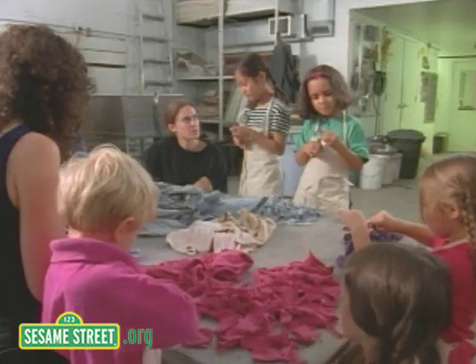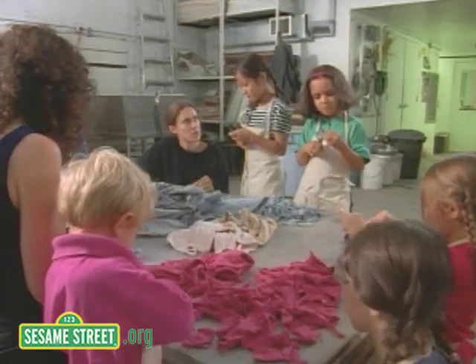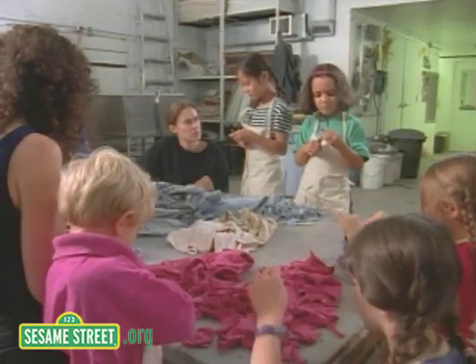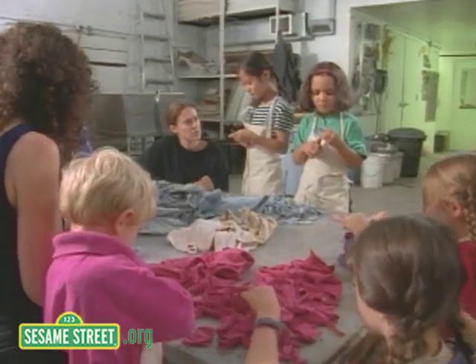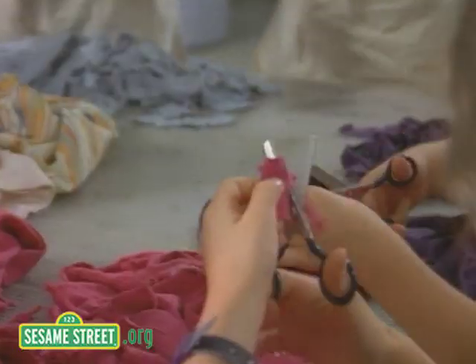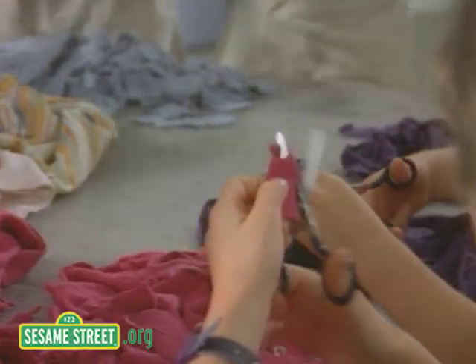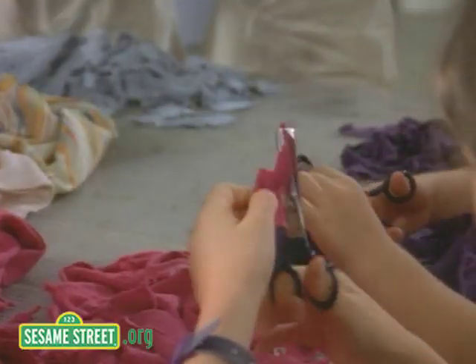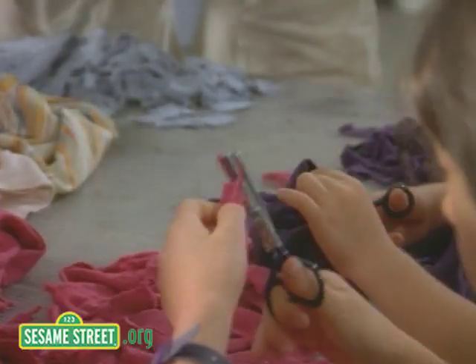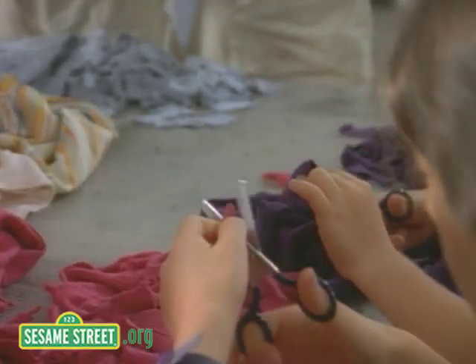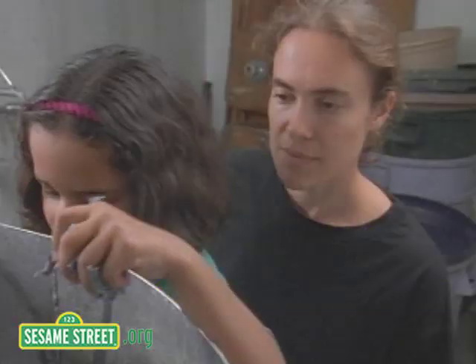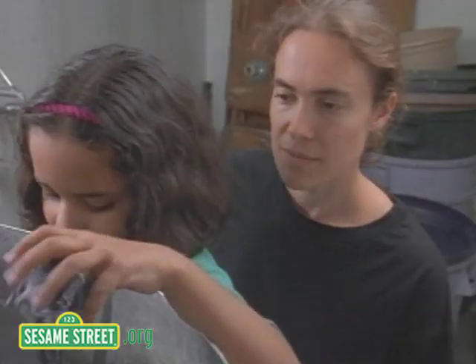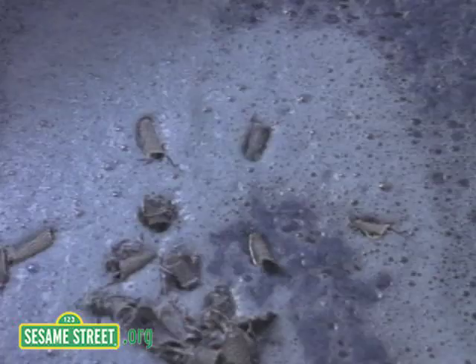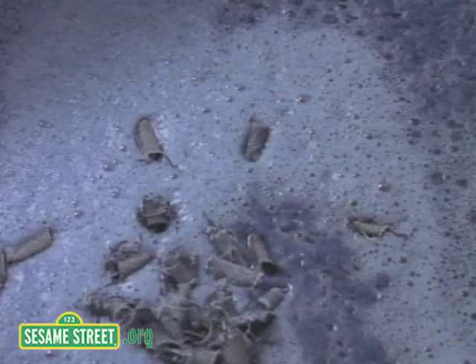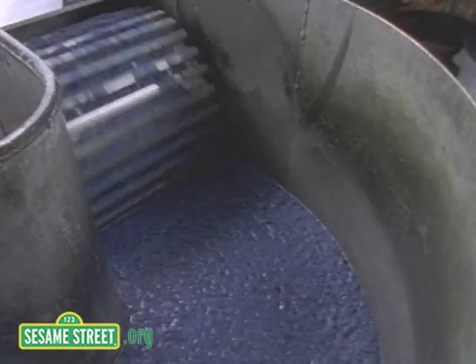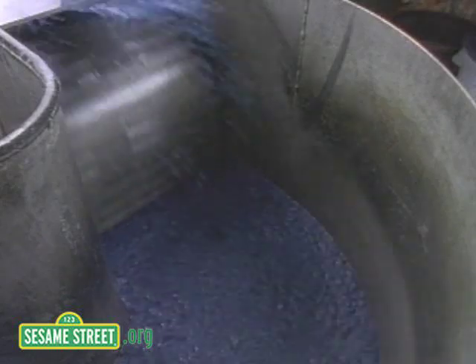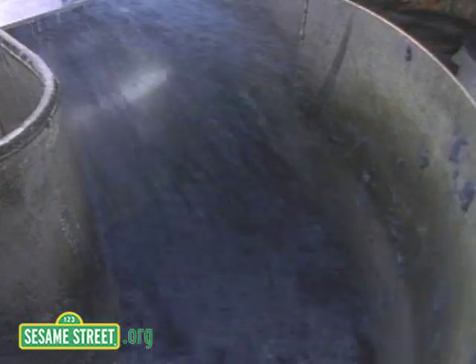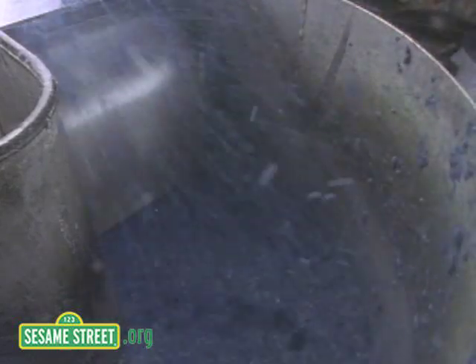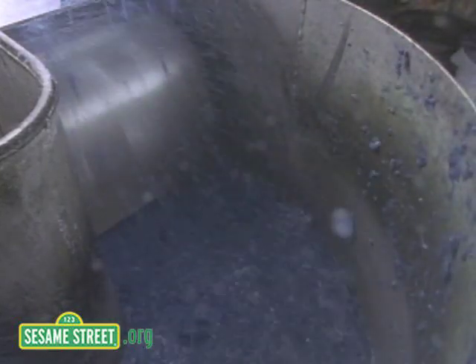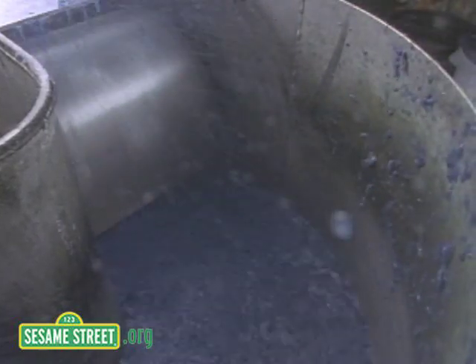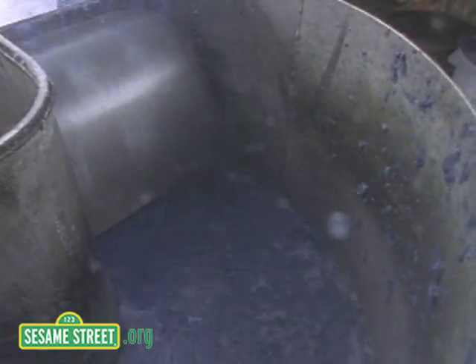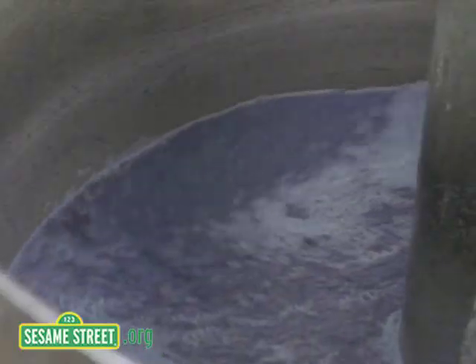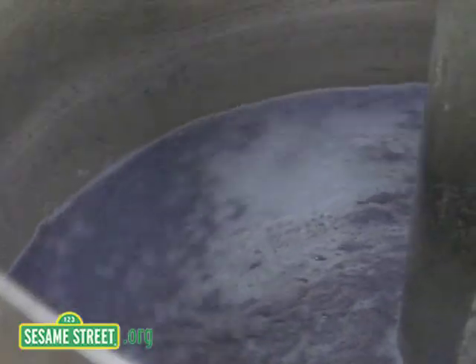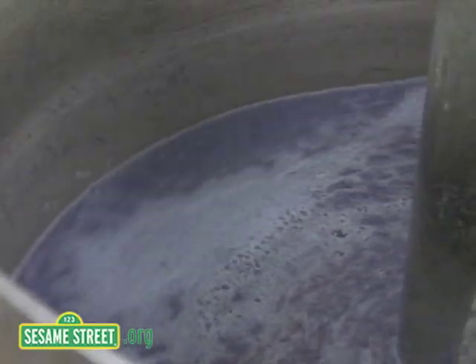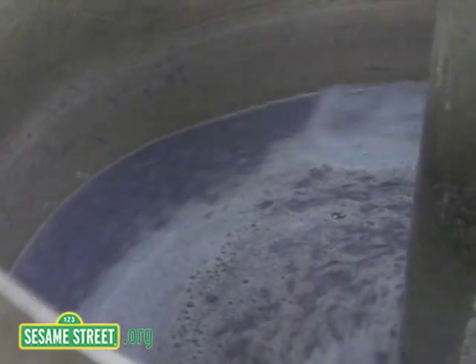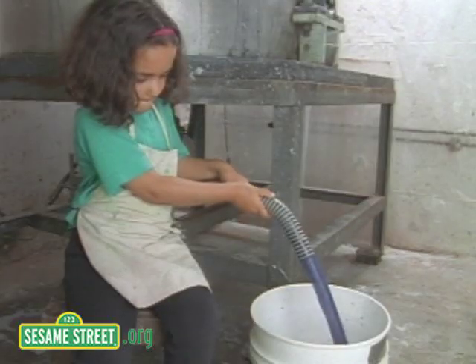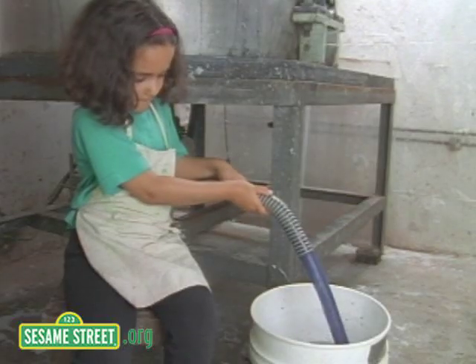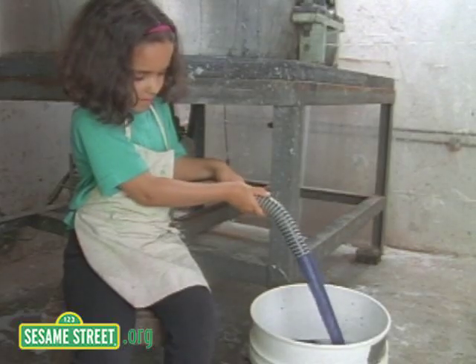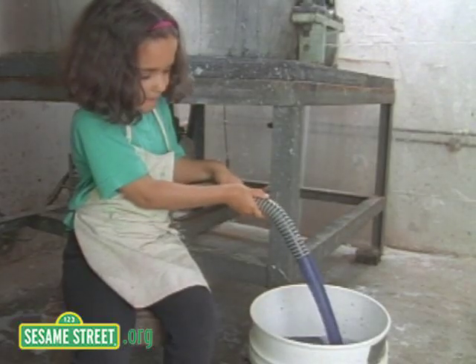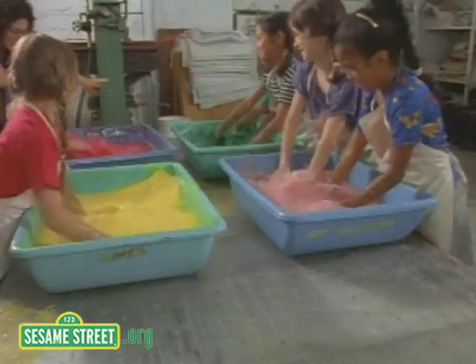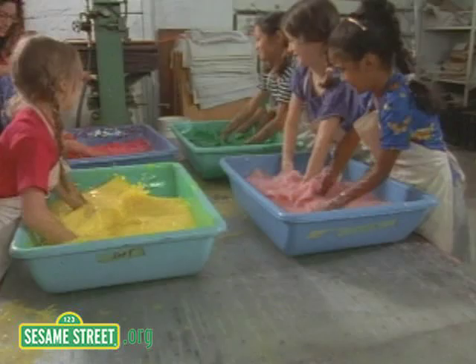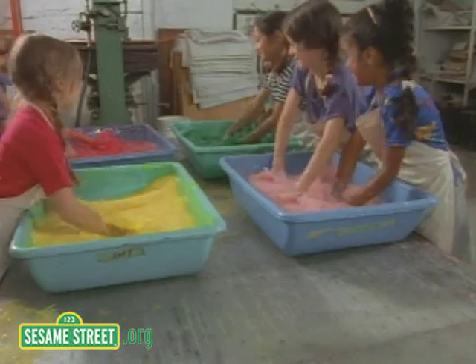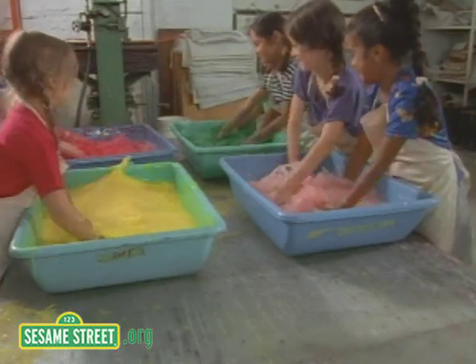First we cut them into pieces that are kind of small, then we put them in a beater that beats them all. Turns them into pulp, which is kind of like soup. Then we pour it into buckets and we stir up the goop.